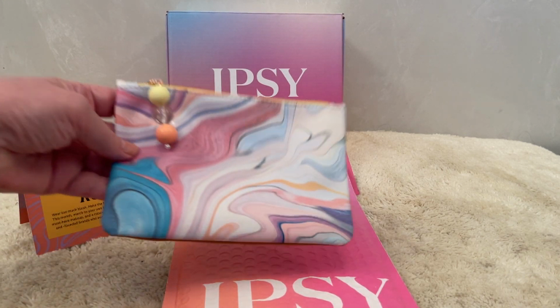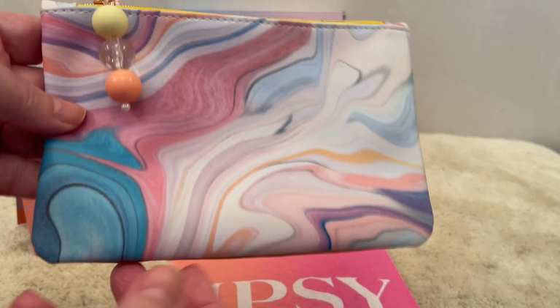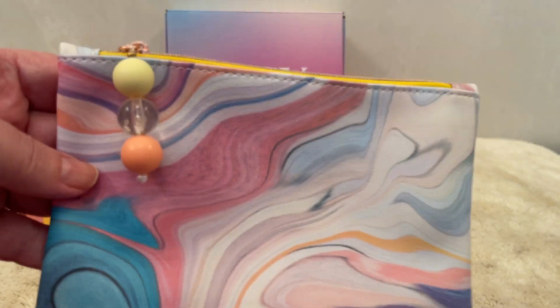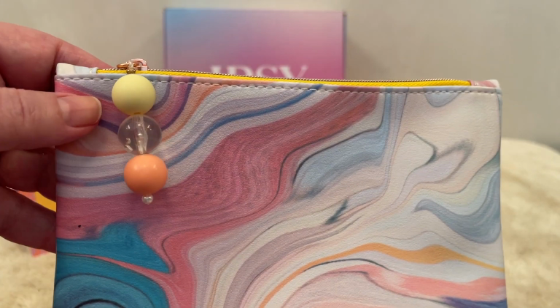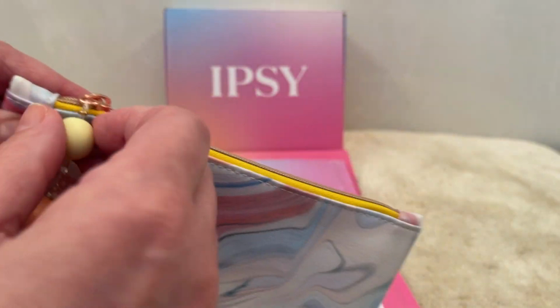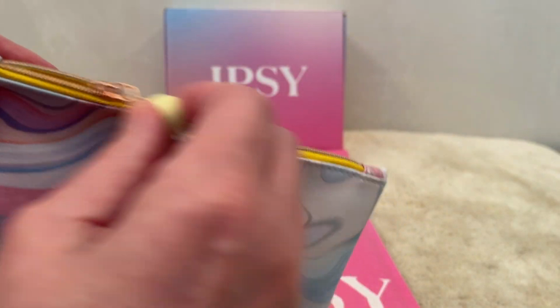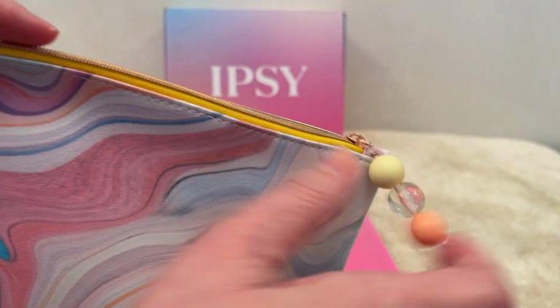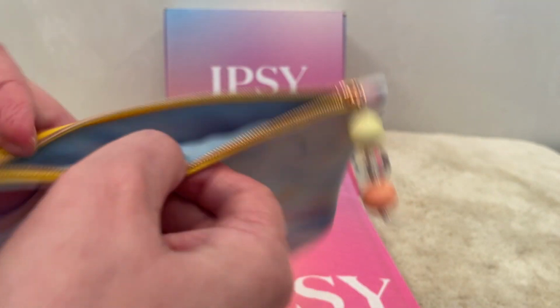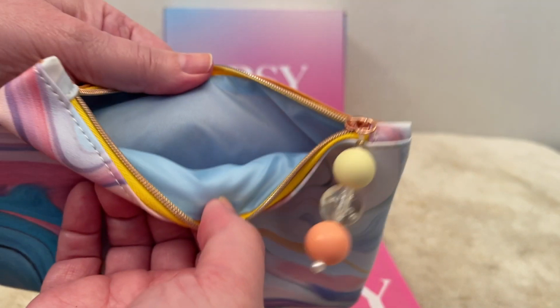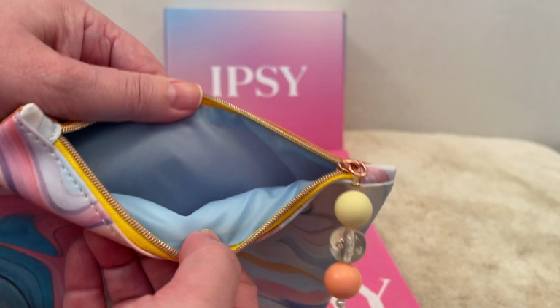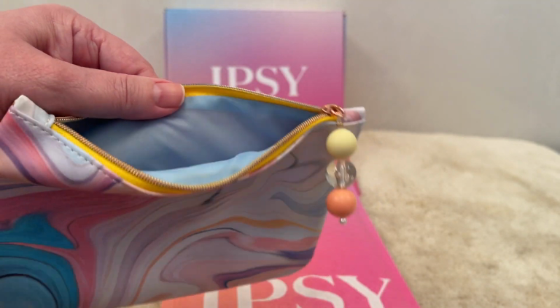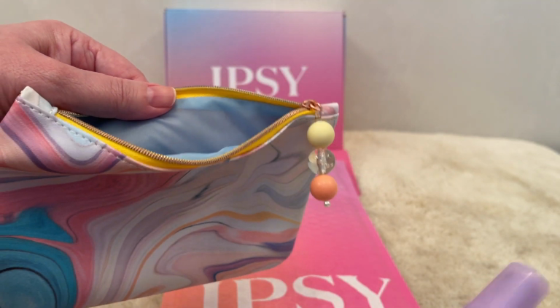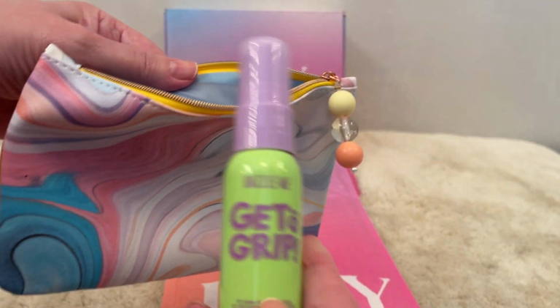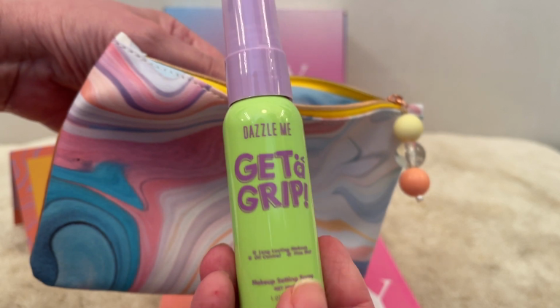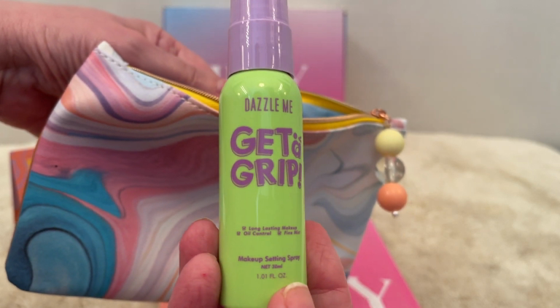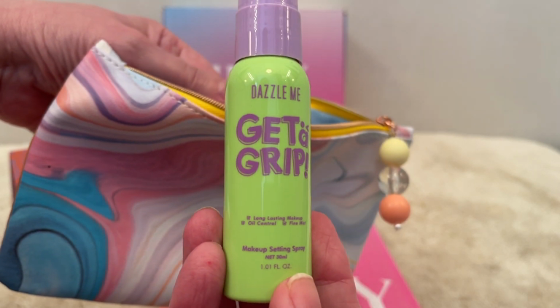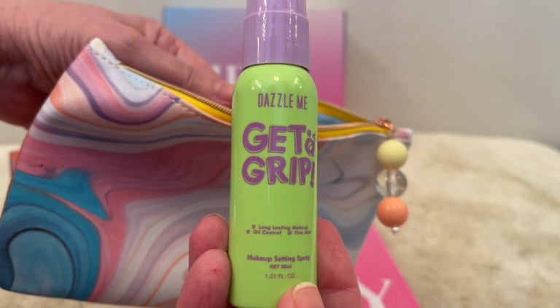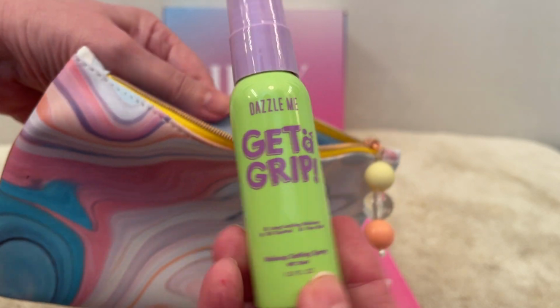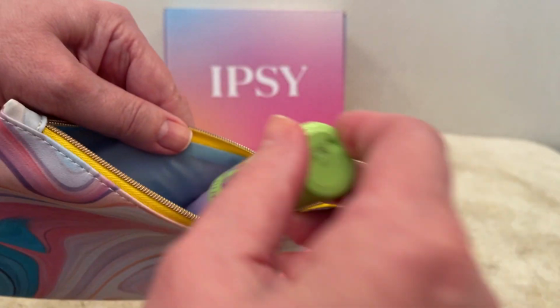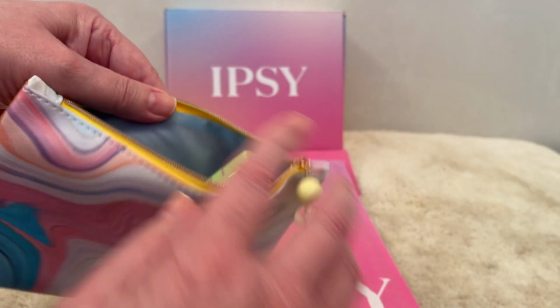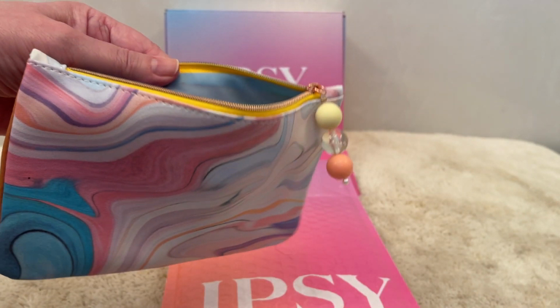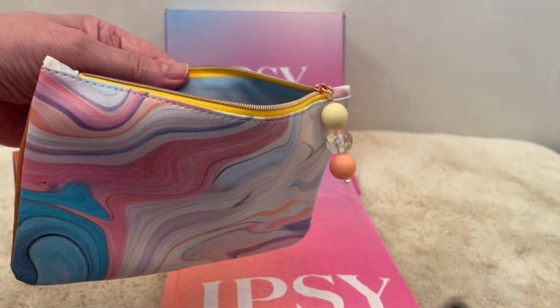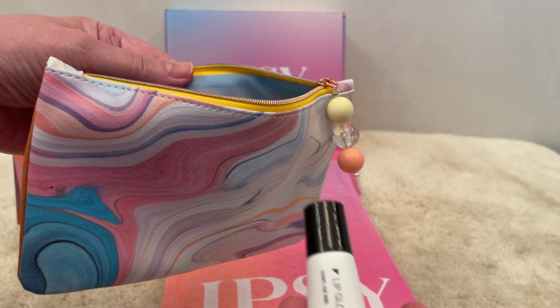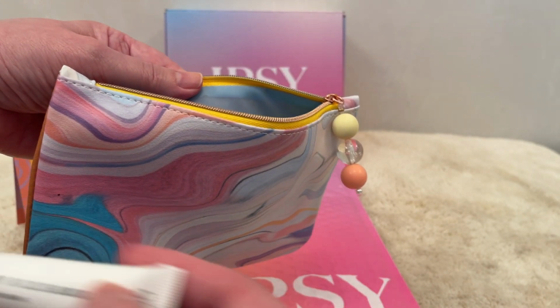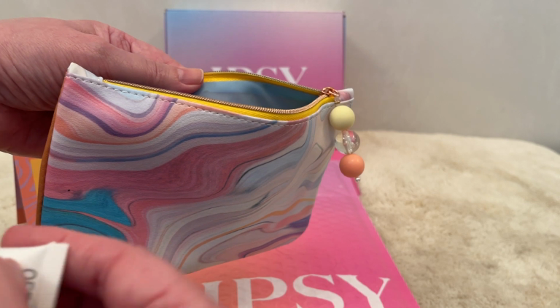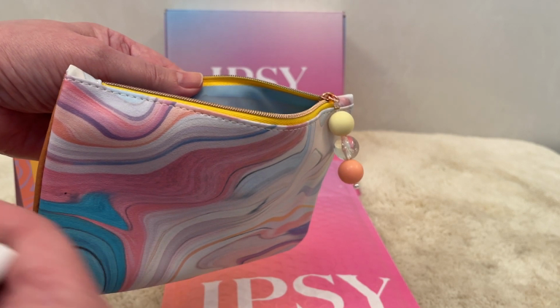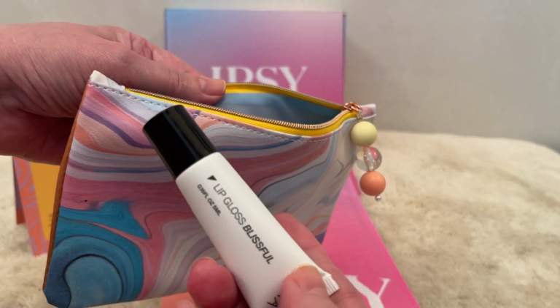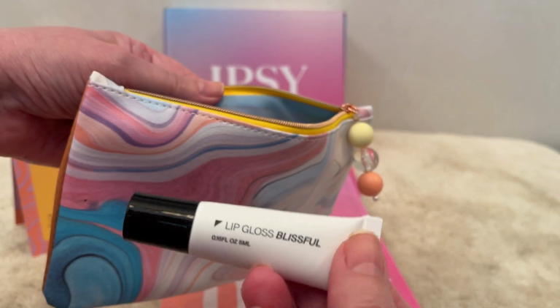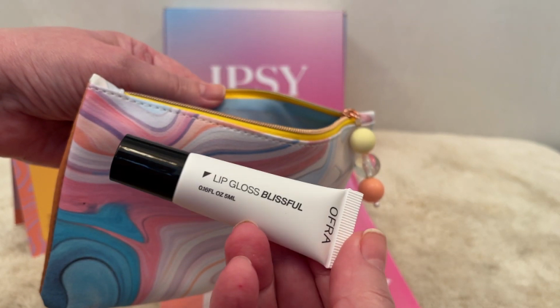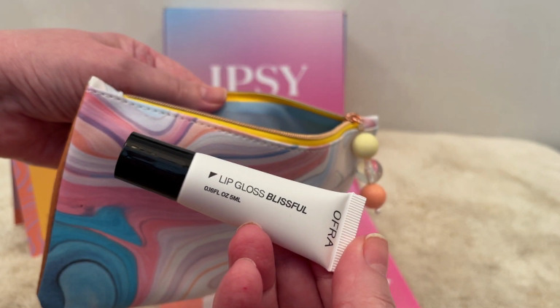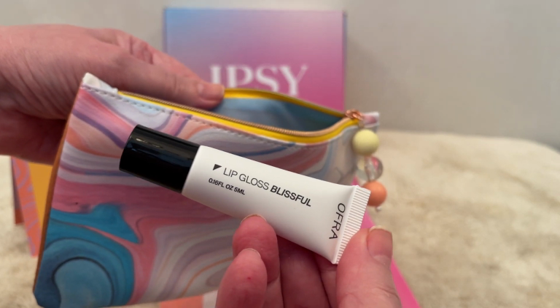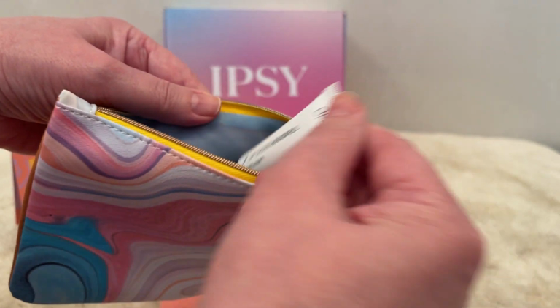This is a quick view of the bag and when you open it up it has that lining inside. Inside this bag we got the Dazzle Me Get a Grip Setting Spray. We got from Ofra a Lip Gloss in the shade Blissful.